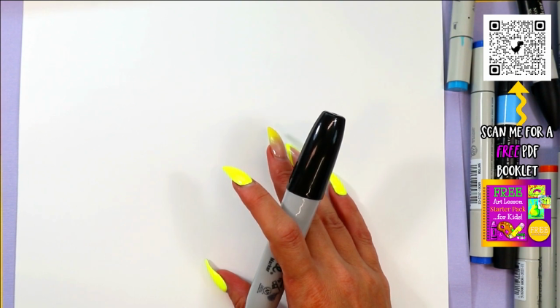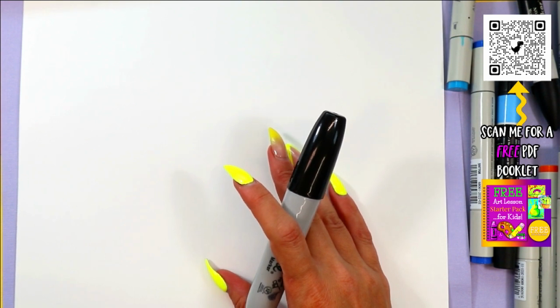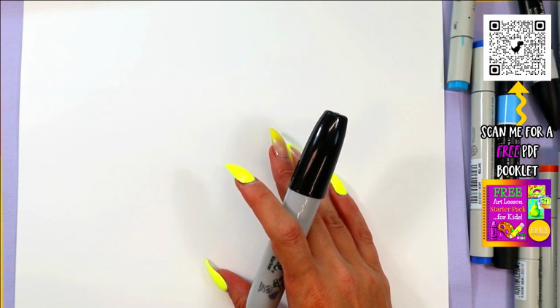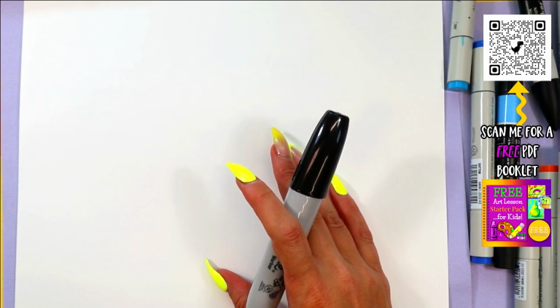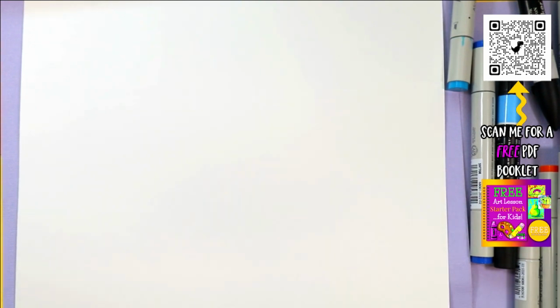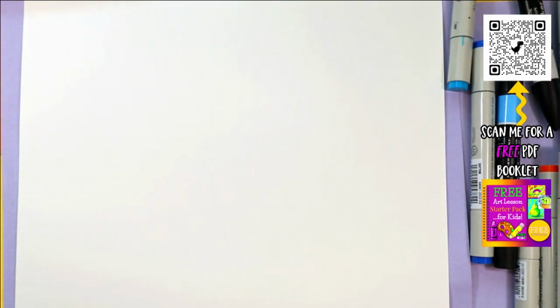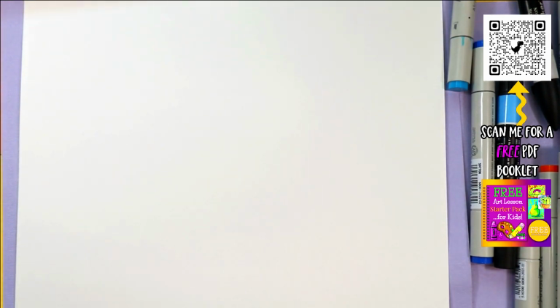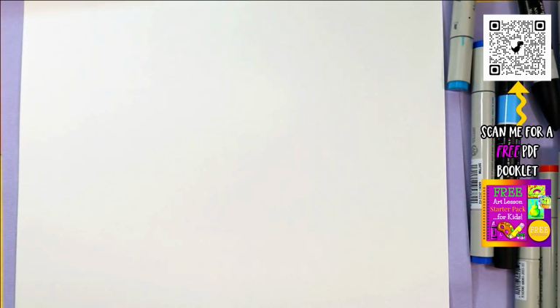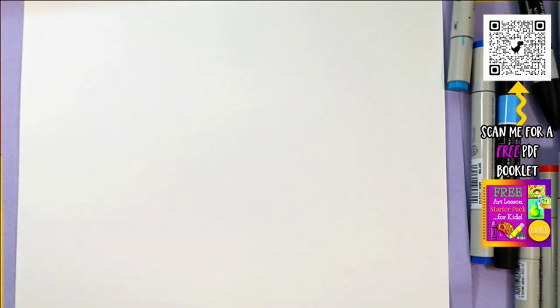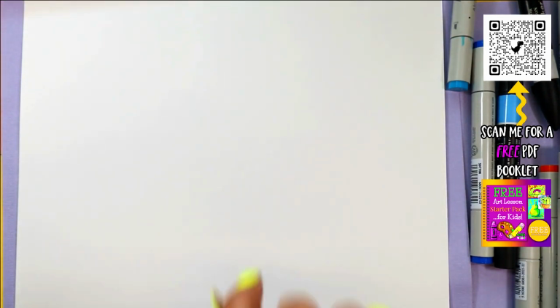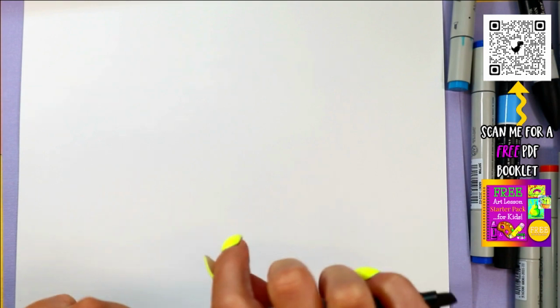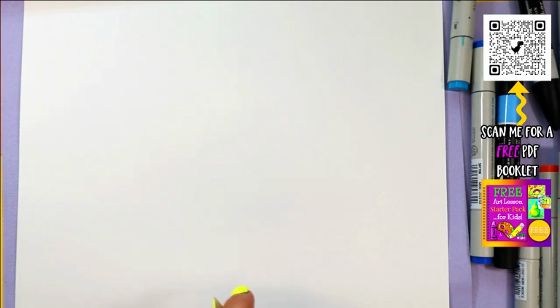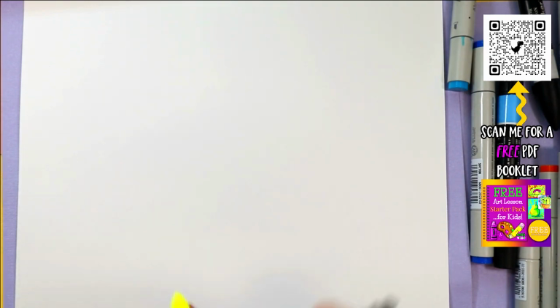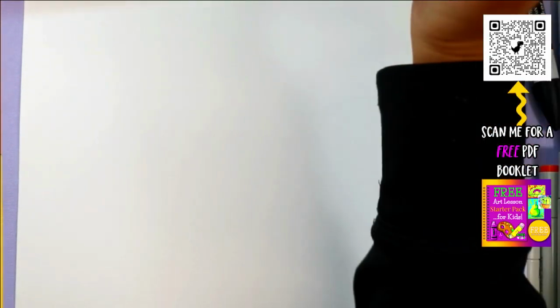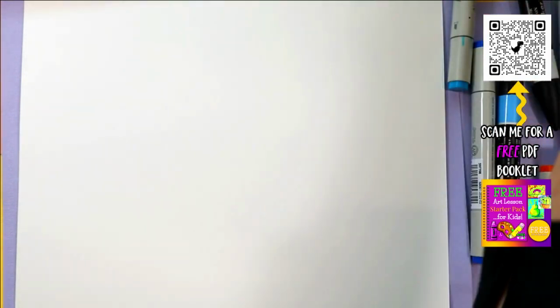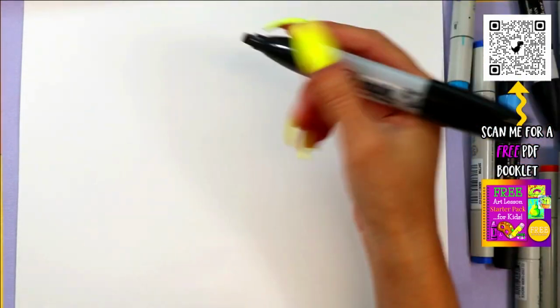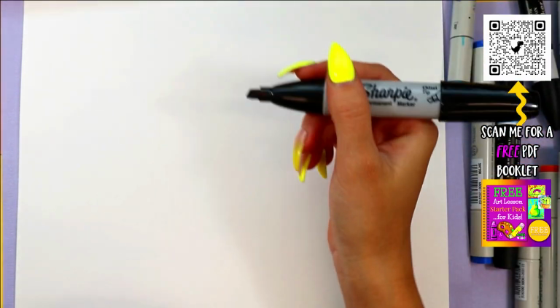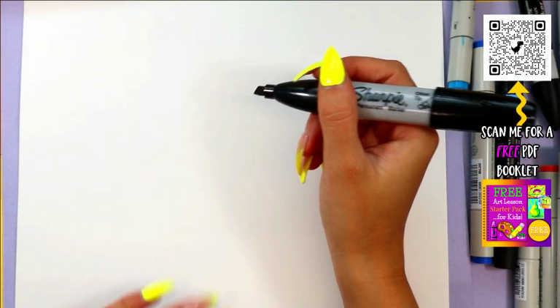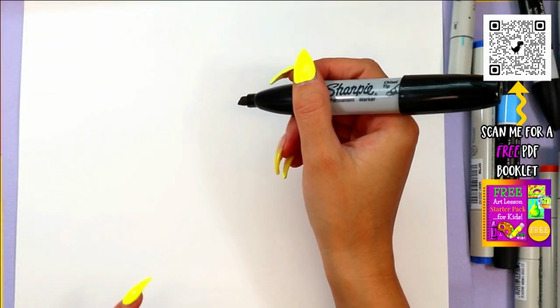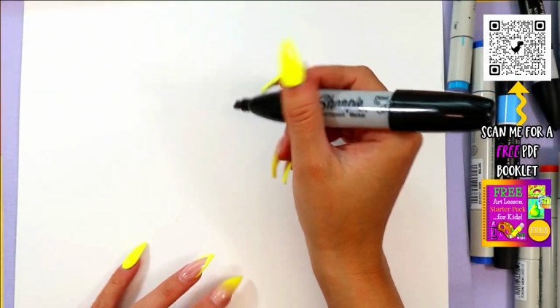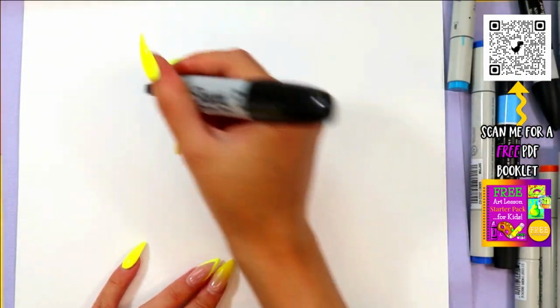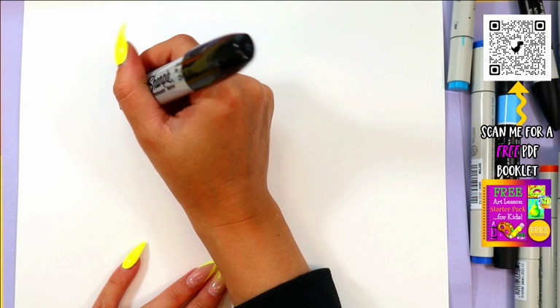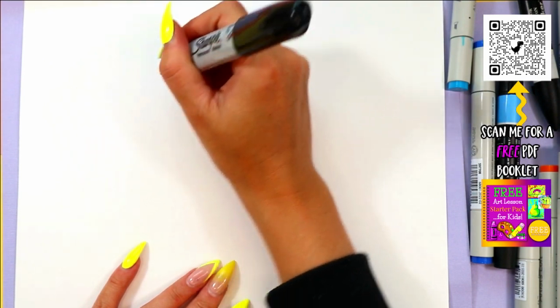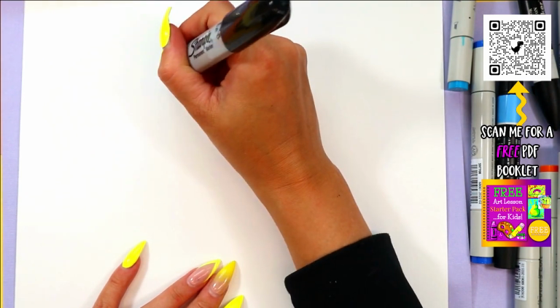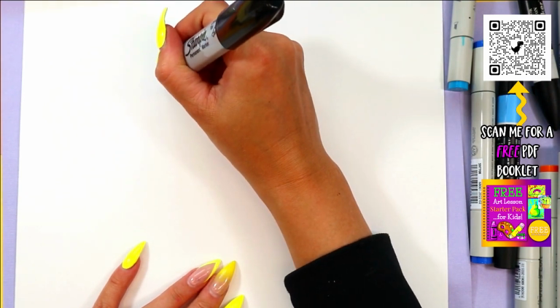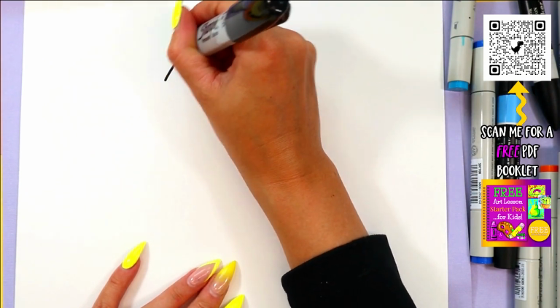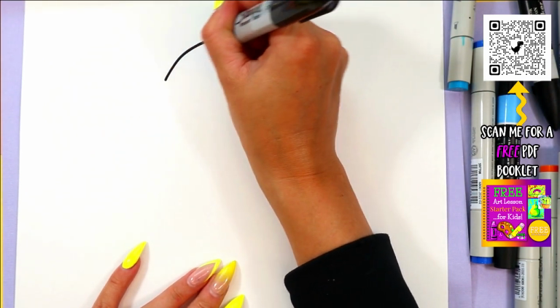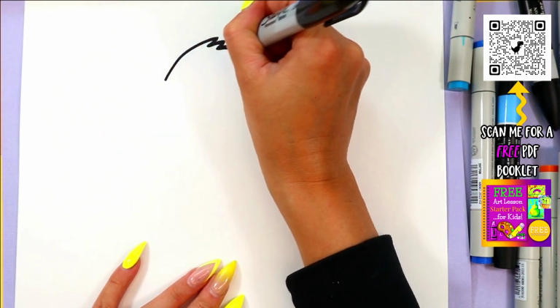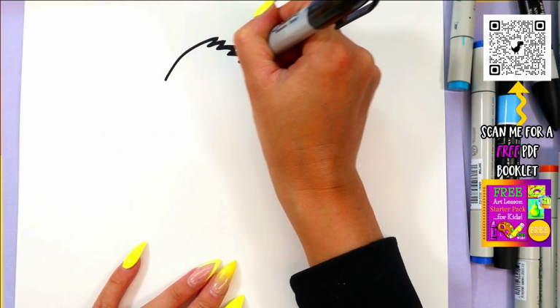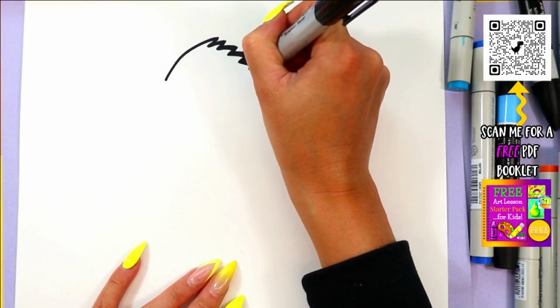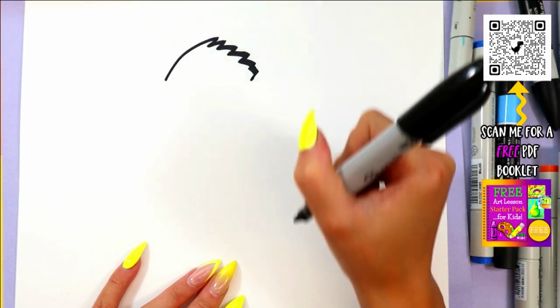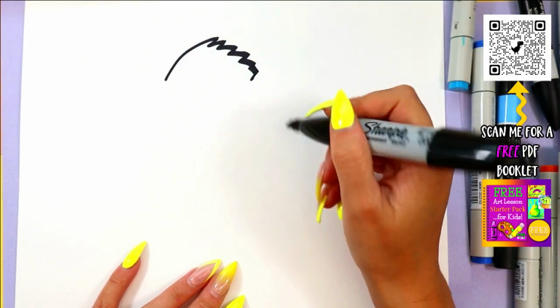All right, so we're going to be doing a pelican. A pelican! So excited. I love them — they're just so cute. All right, let's begin with the pelican's head. We're going to draw some zigzag lines for the top of the pelican's head here.